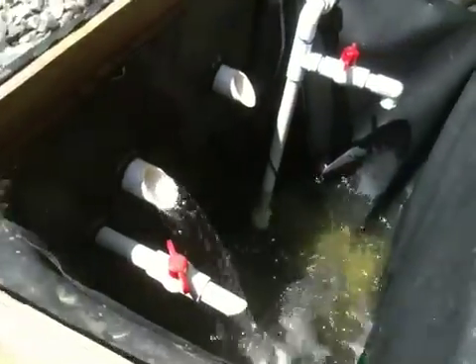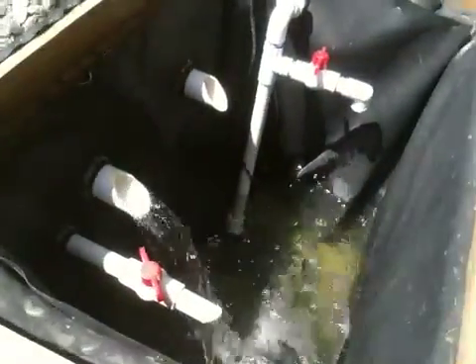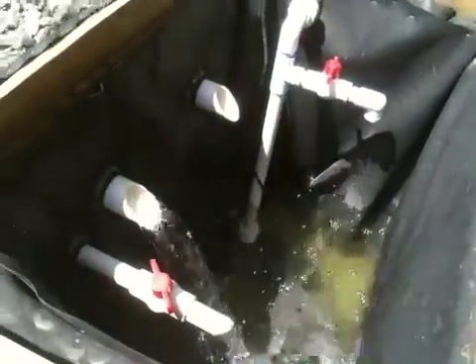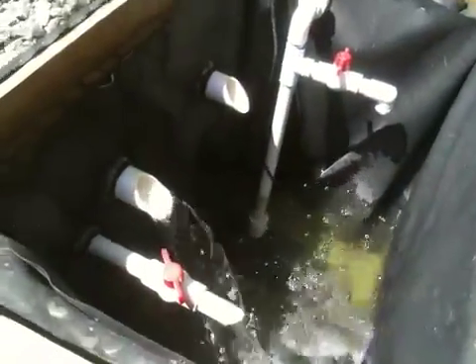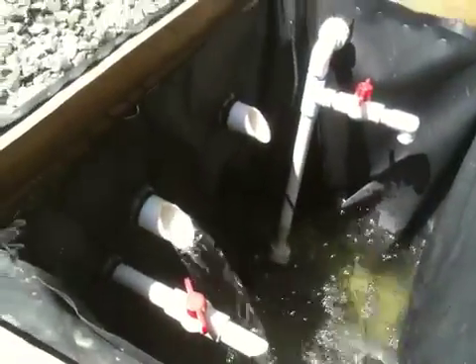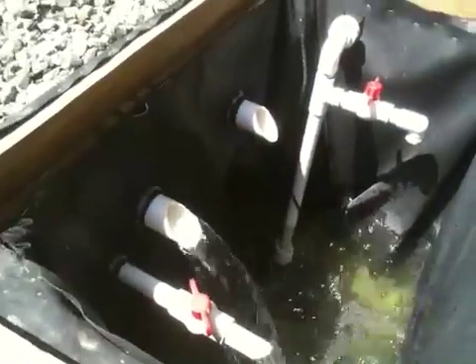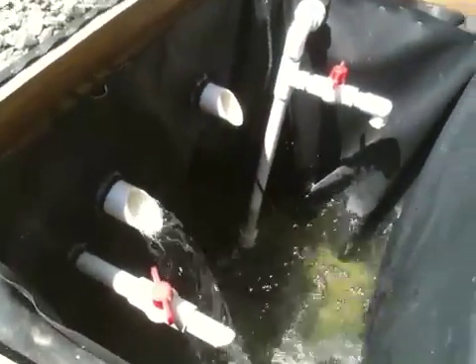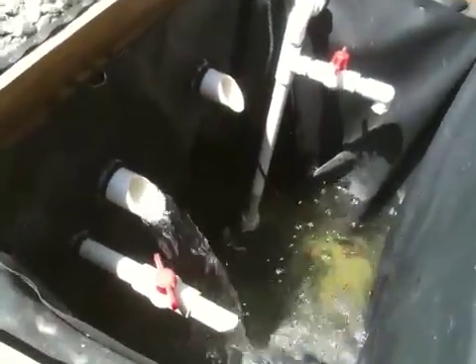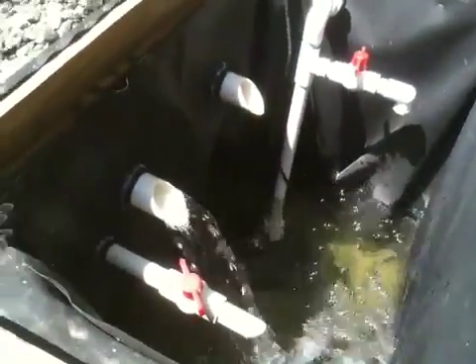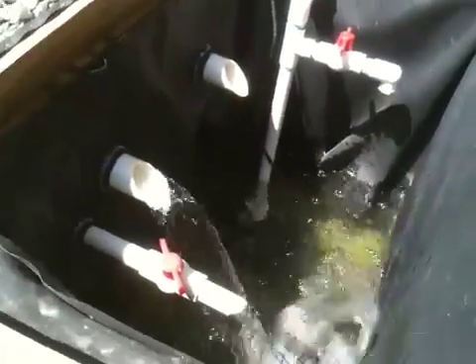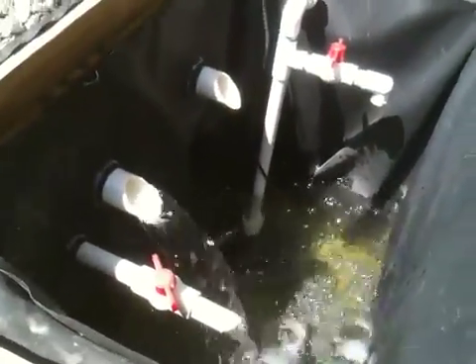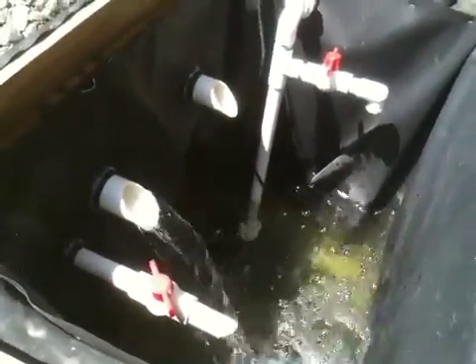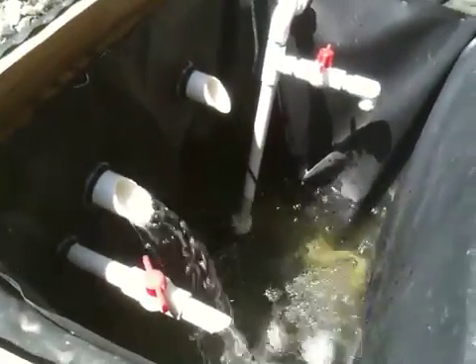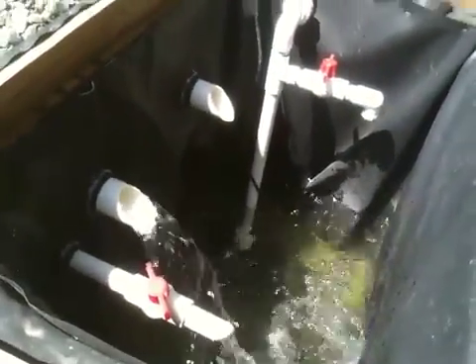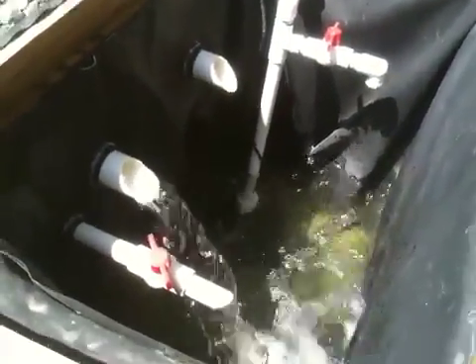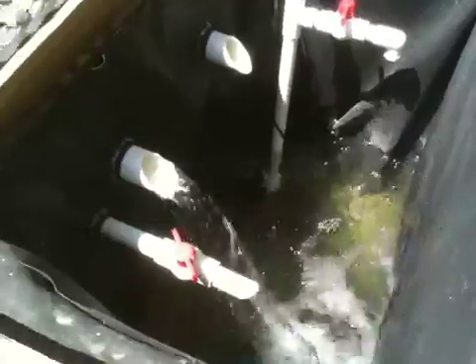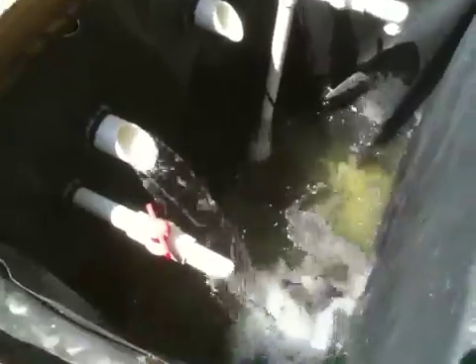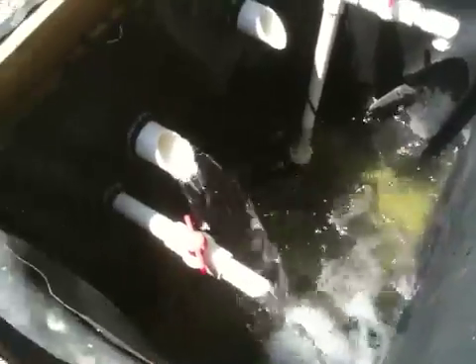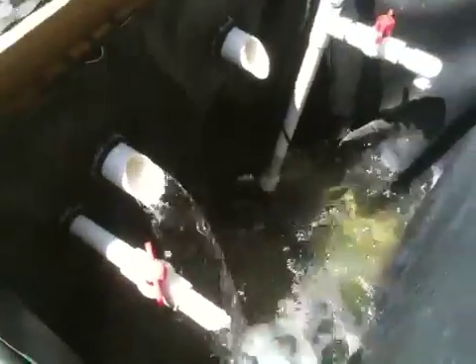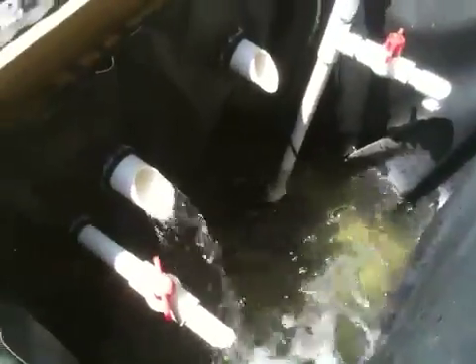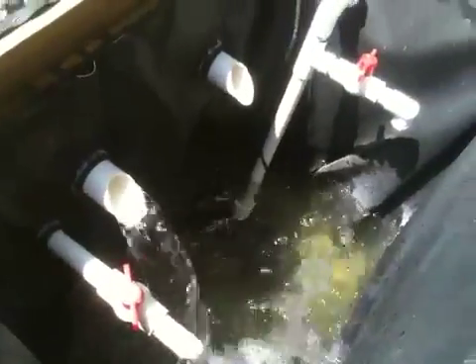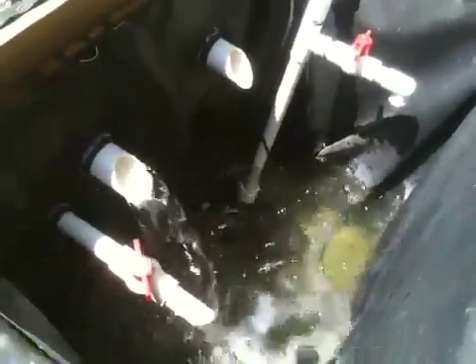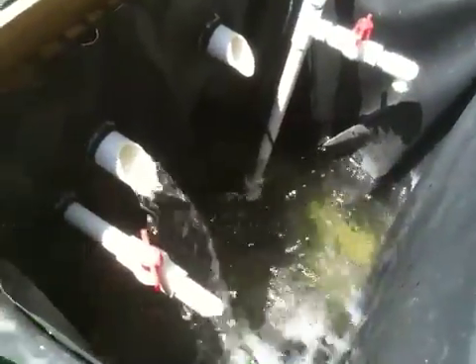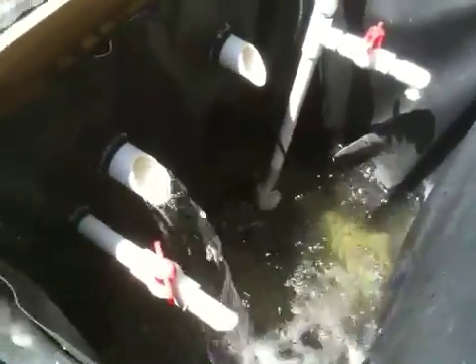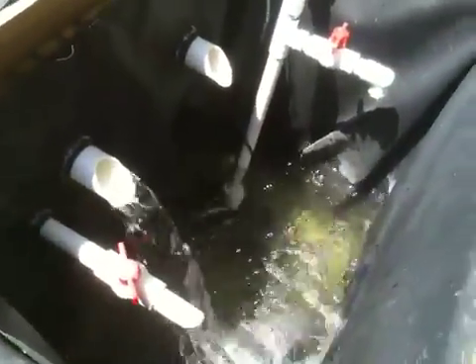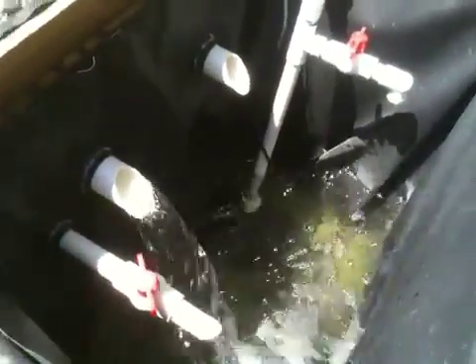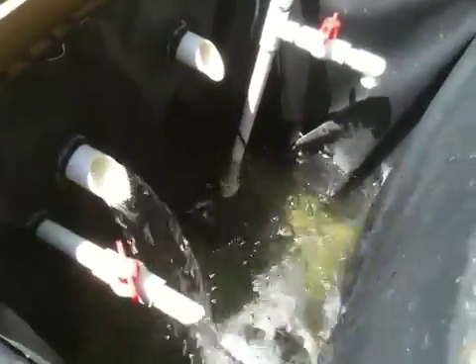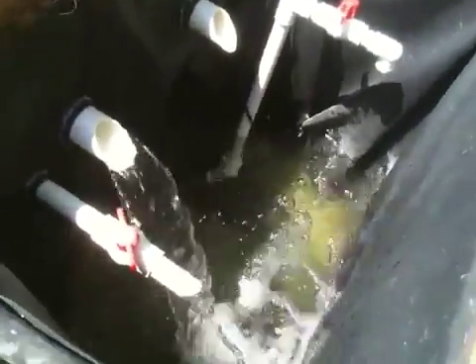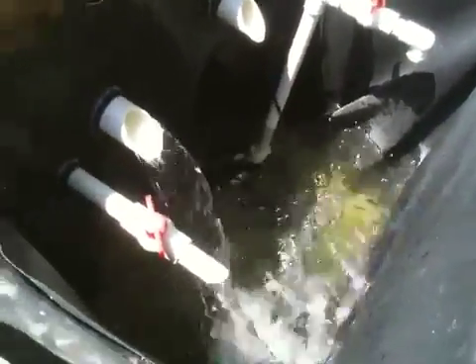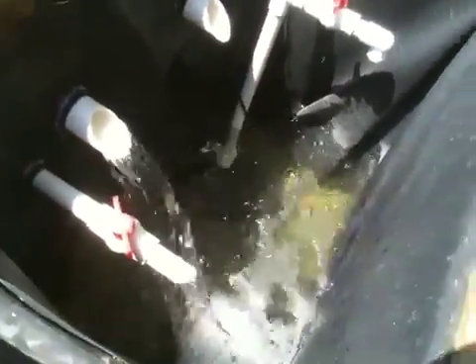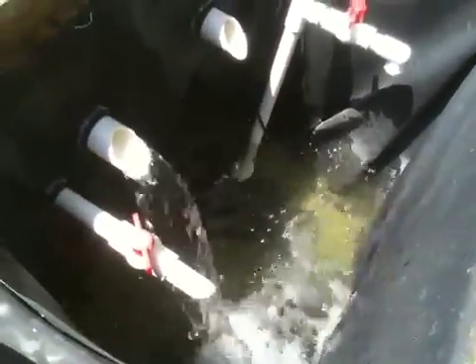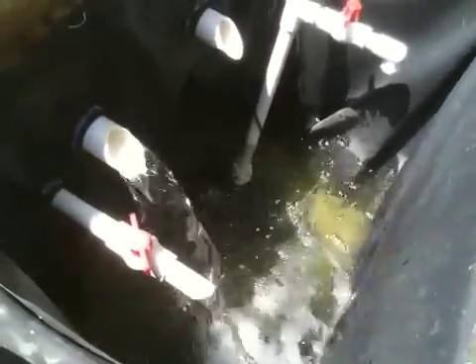So this is my aquaponics setup. I'm in Orange County, California — nice weather all the time, just about.